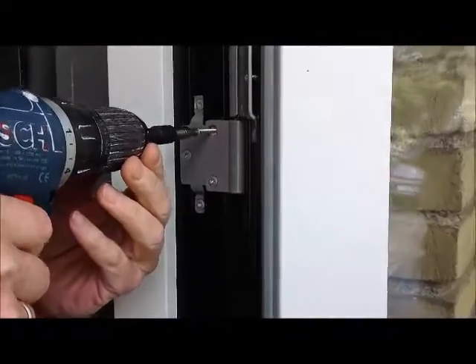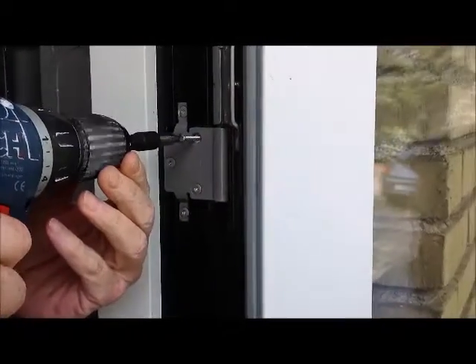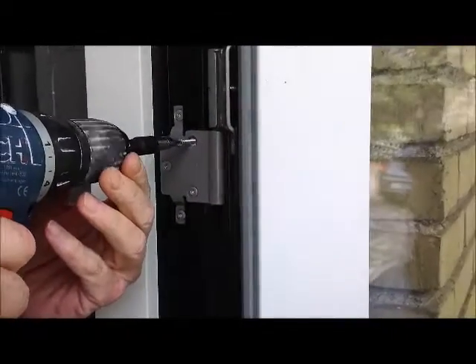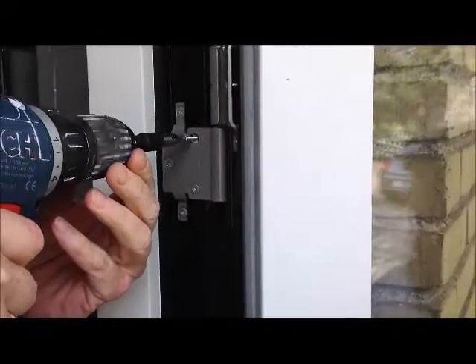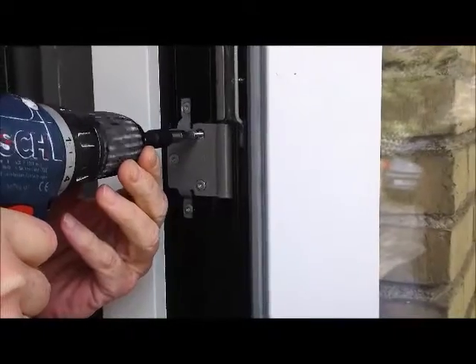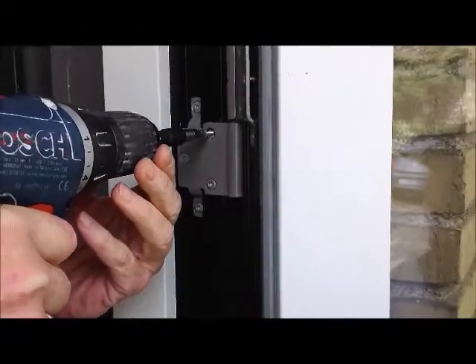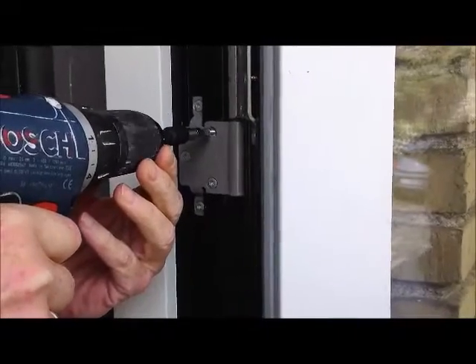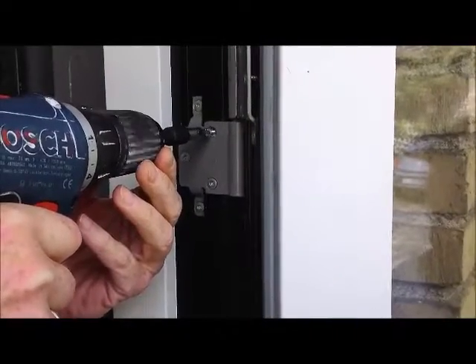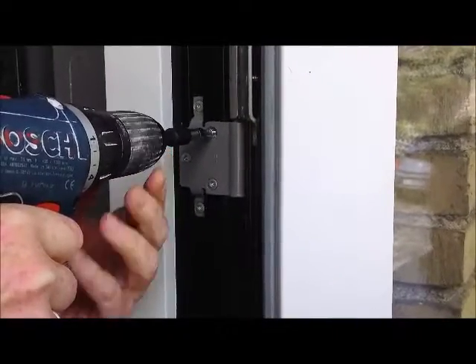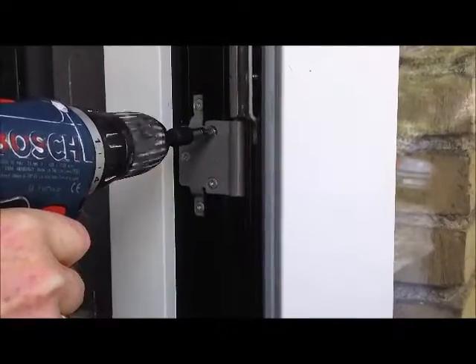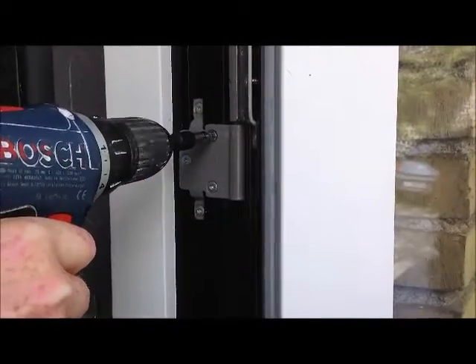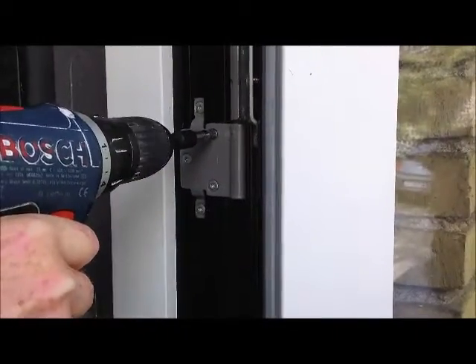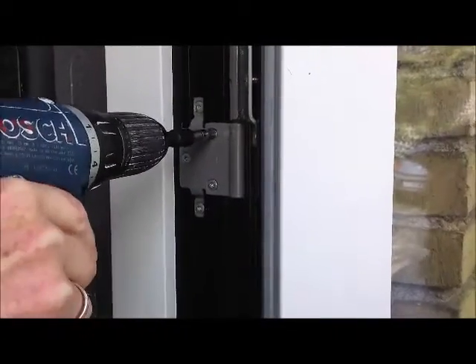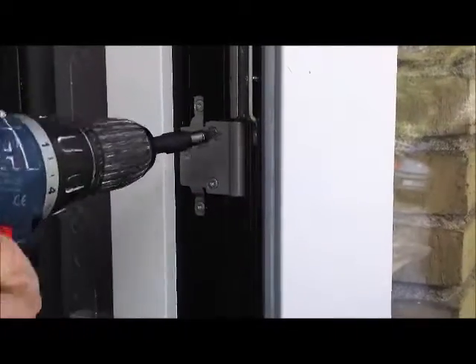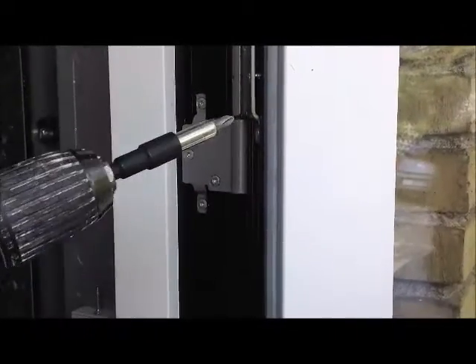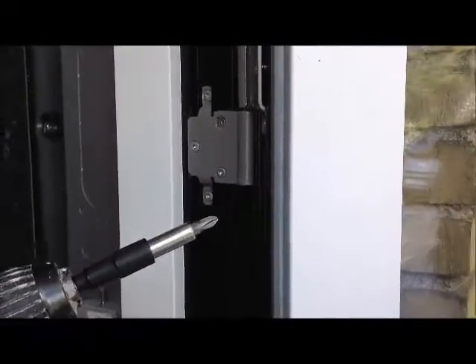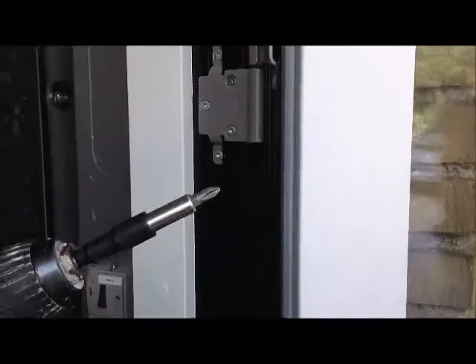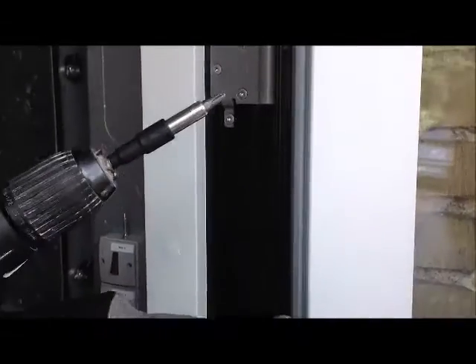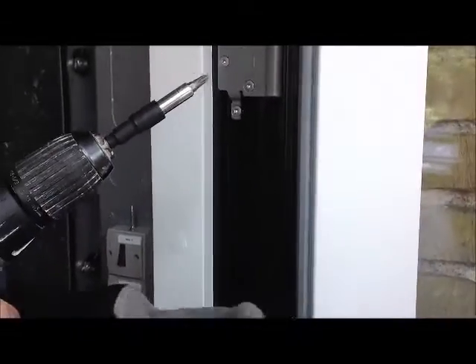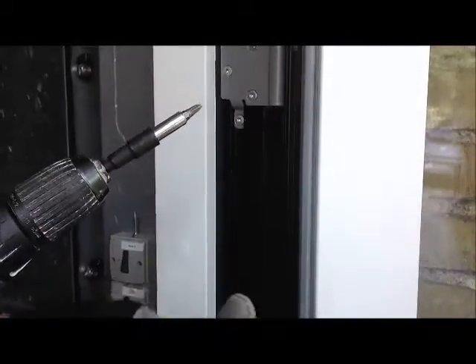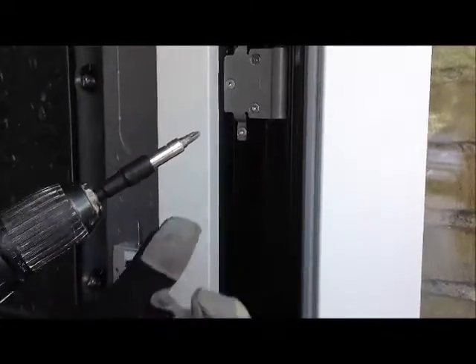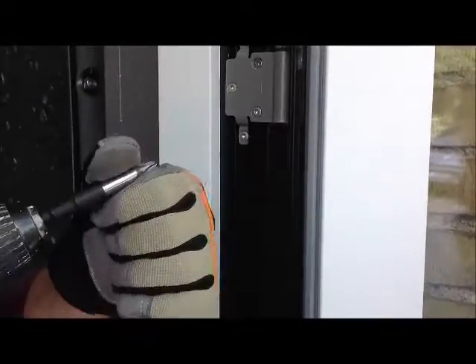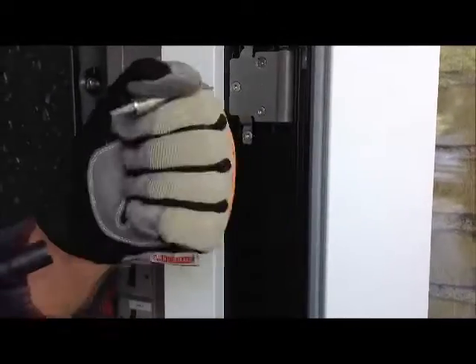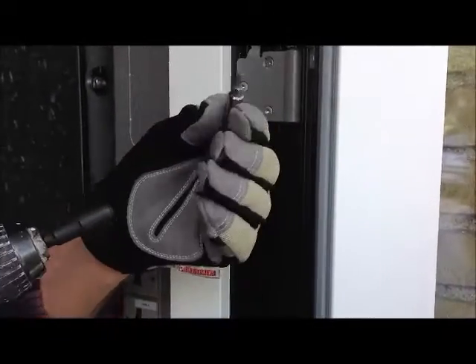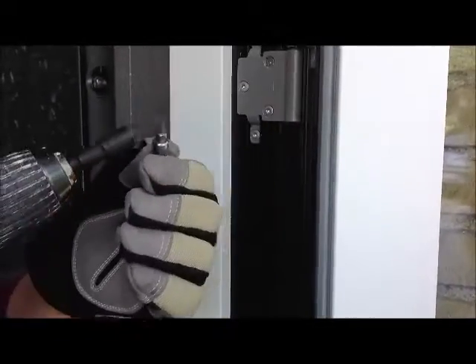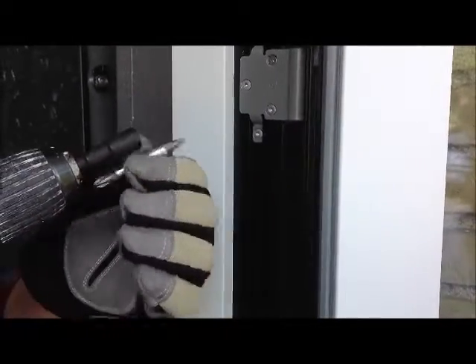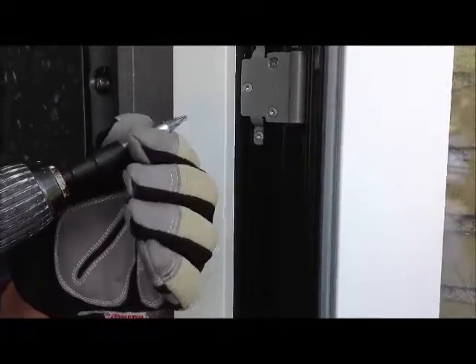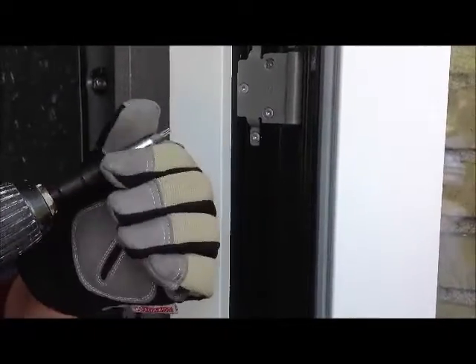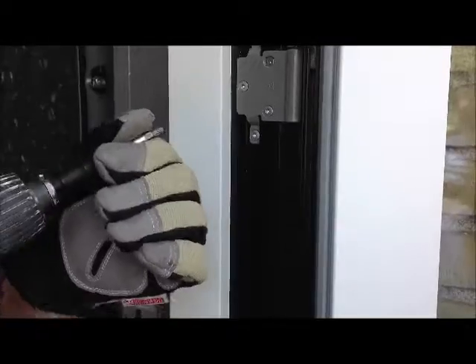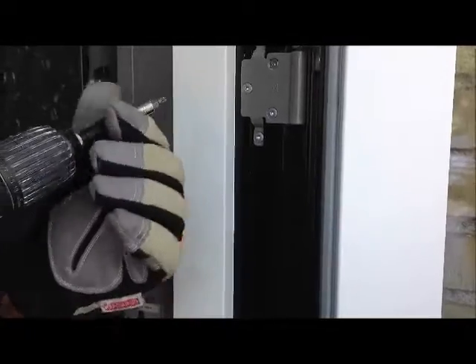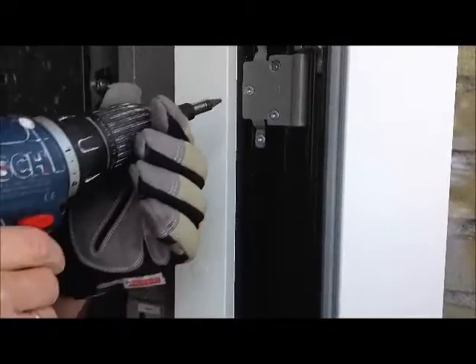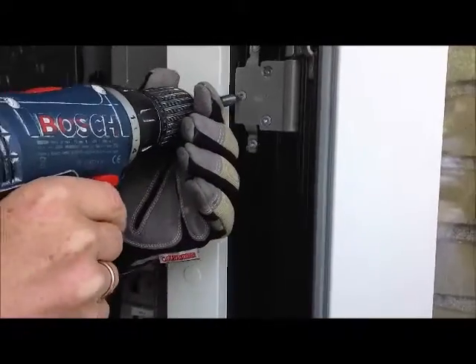Avoid needing two battery machines when you are working with two different bits. Easy to change bits with your gloves on. Fits all 25mm normal thin bits.